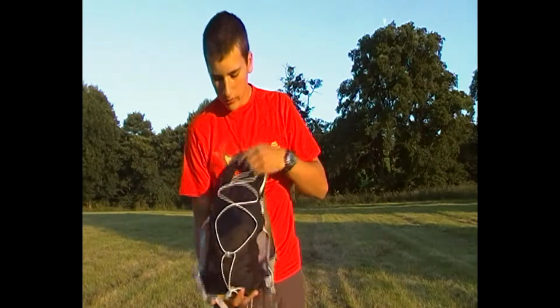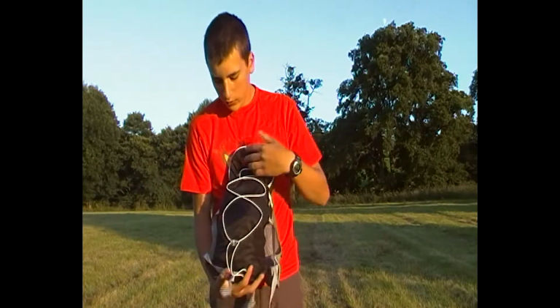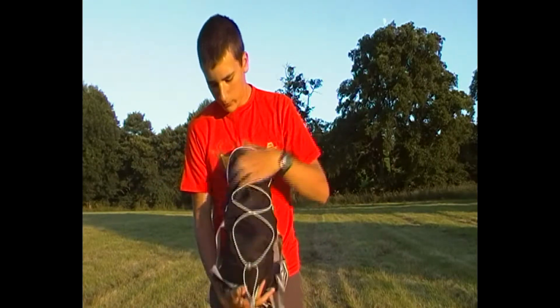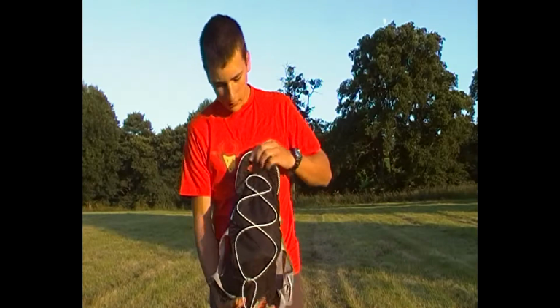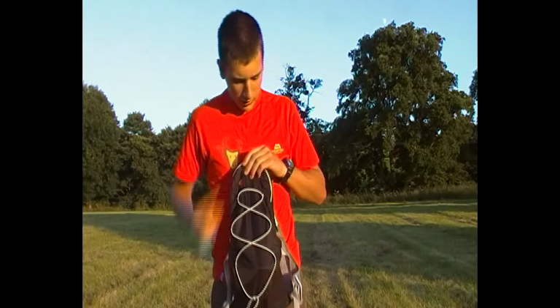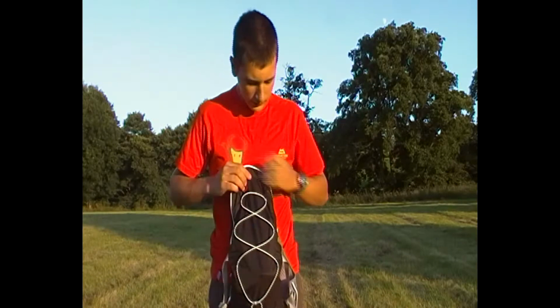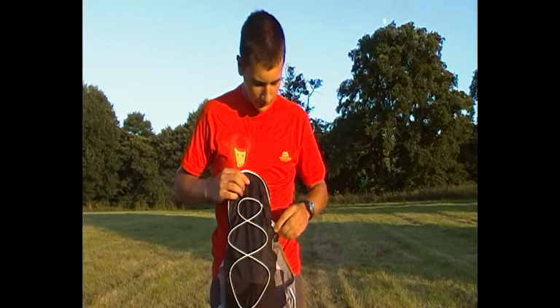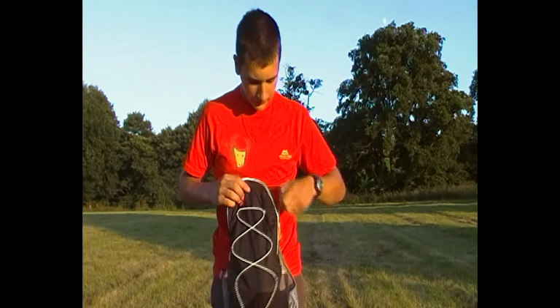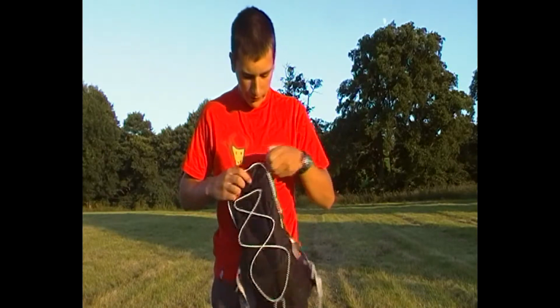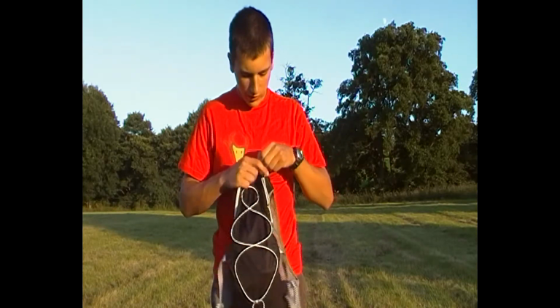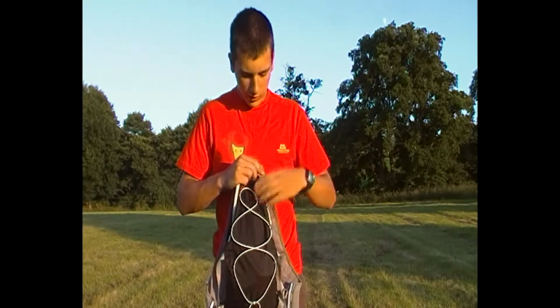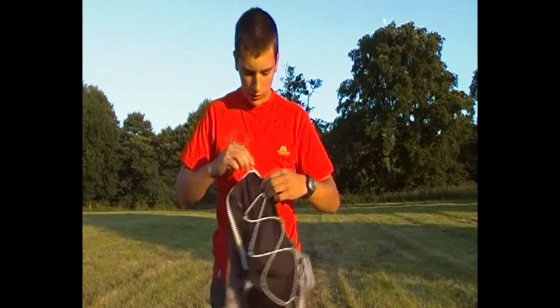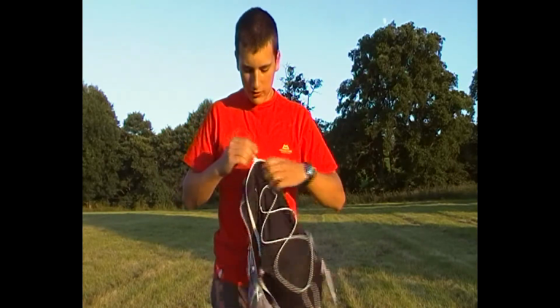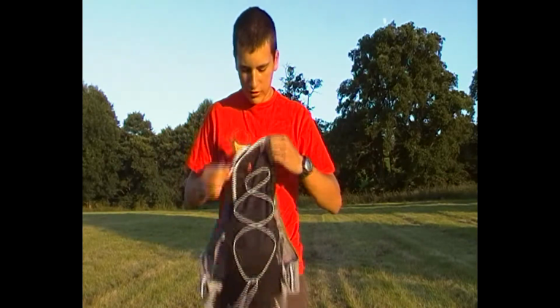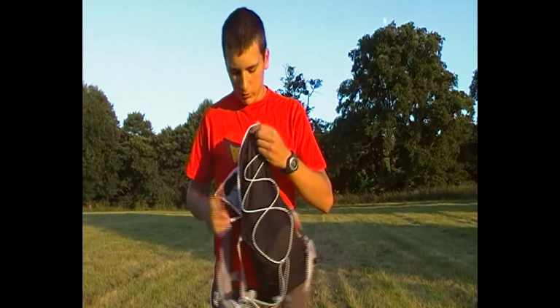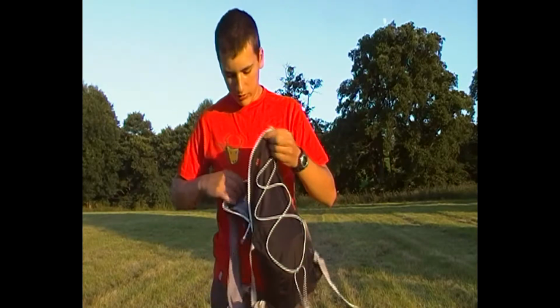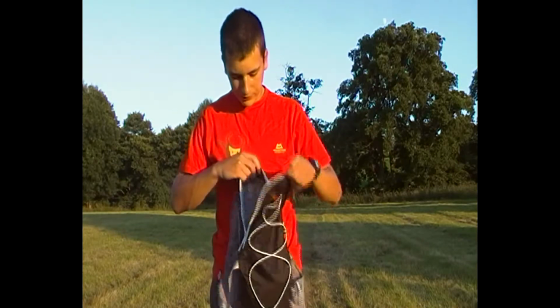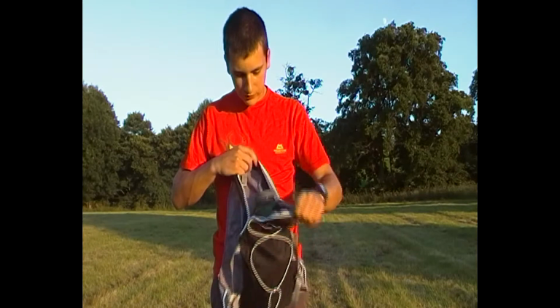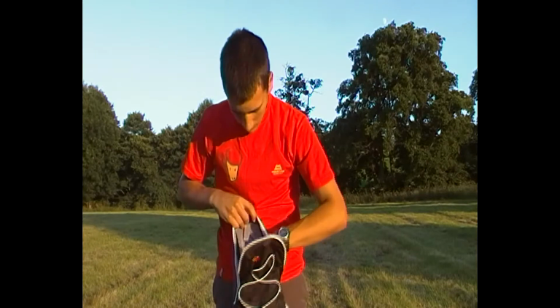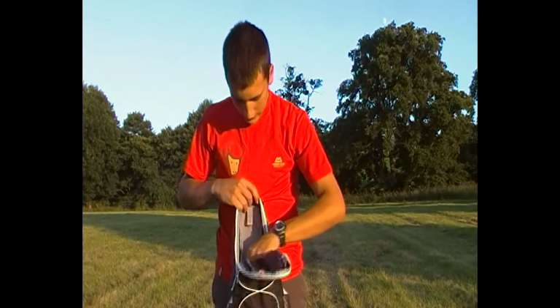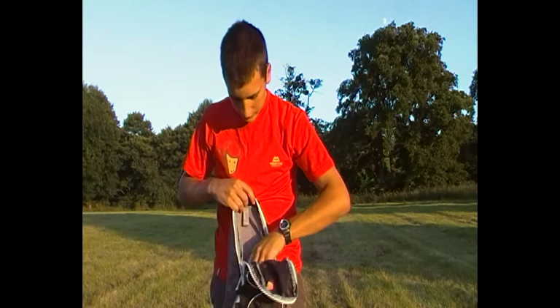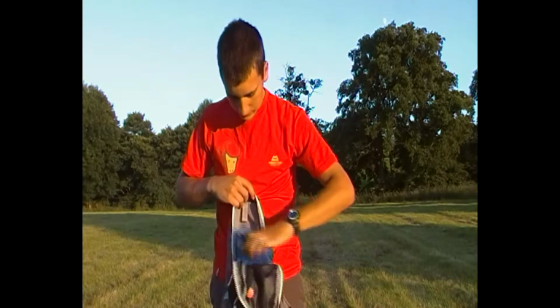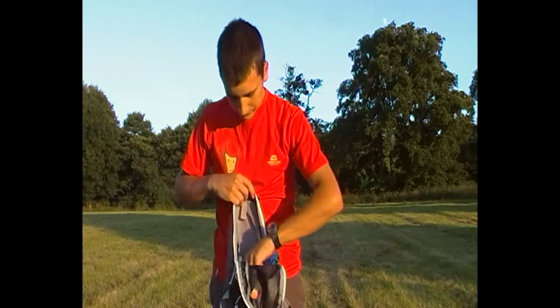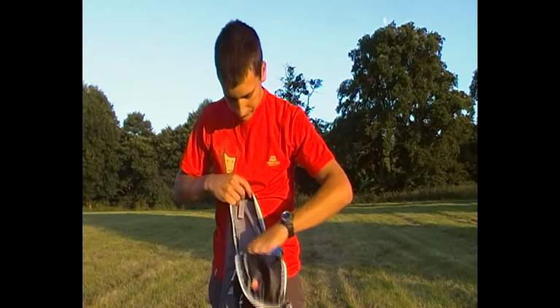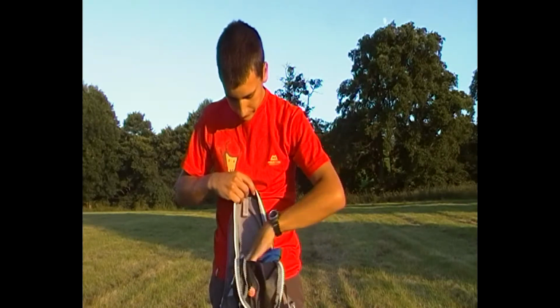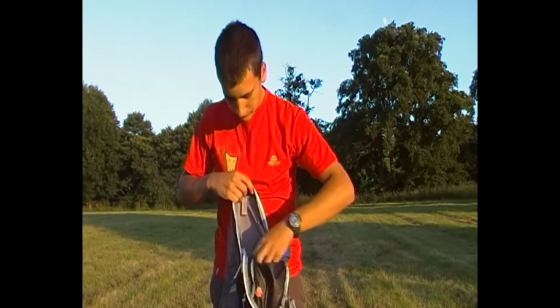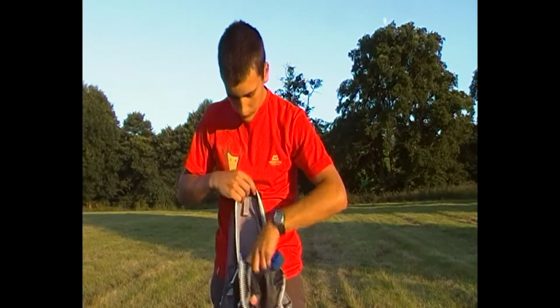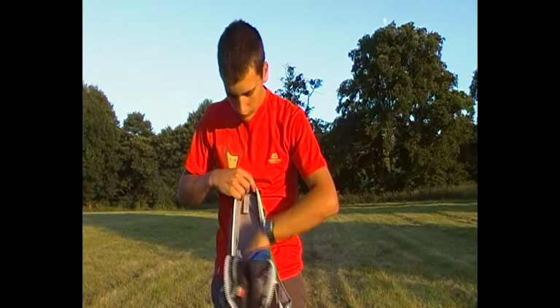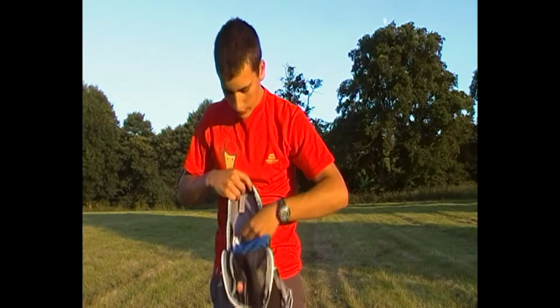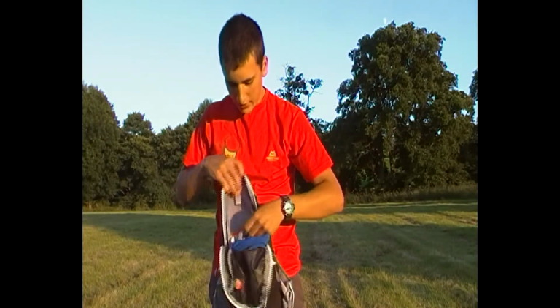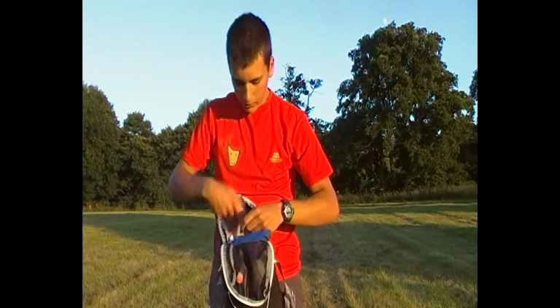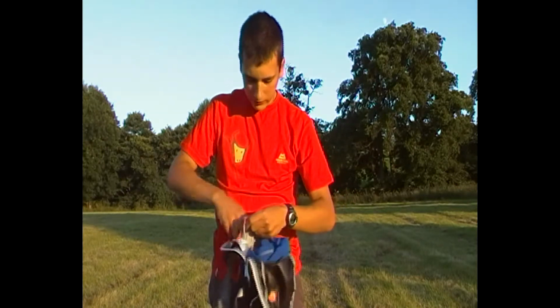On the back you have one main compartment. It's a zipped entry, double zipped, and inside you have a bladder compartment.